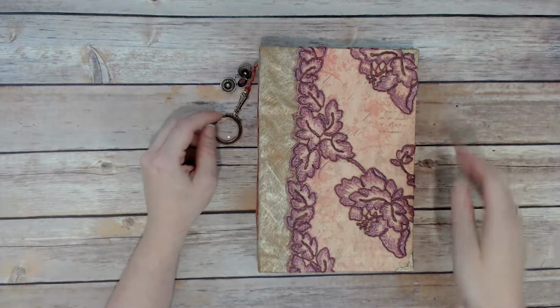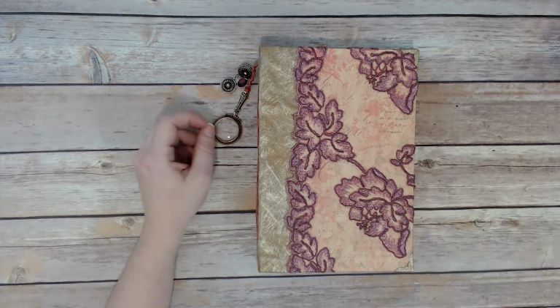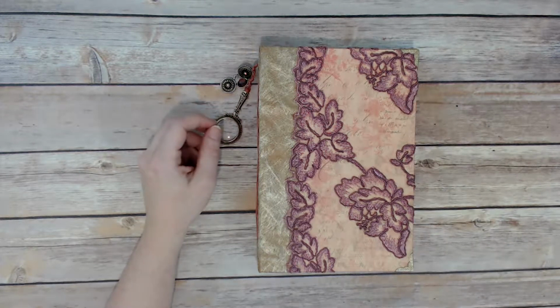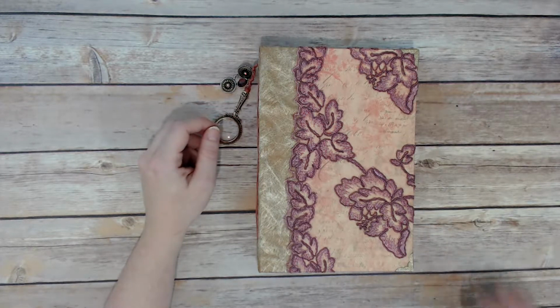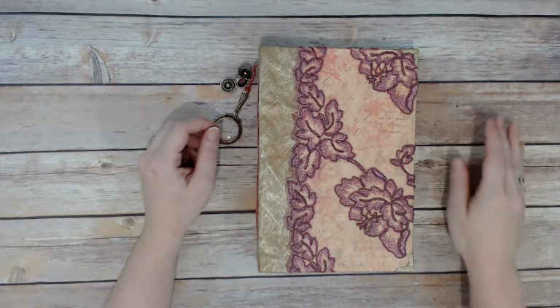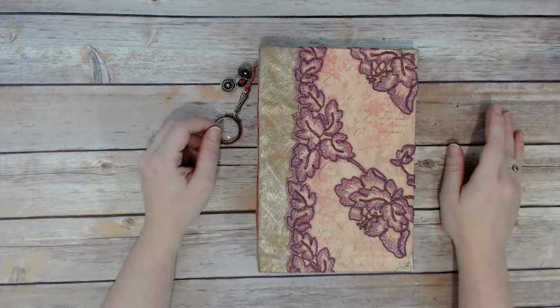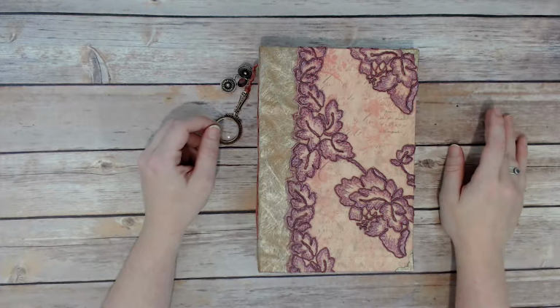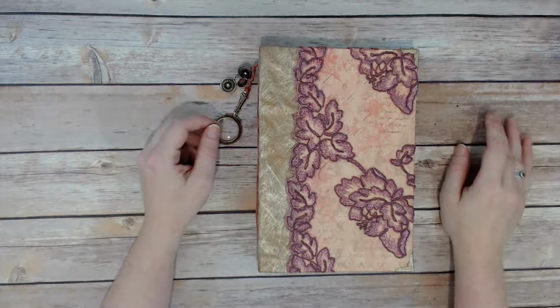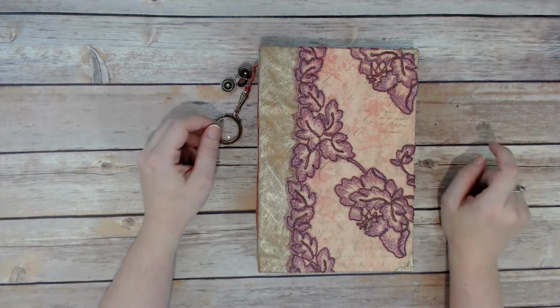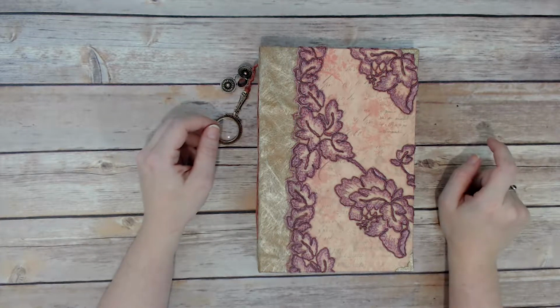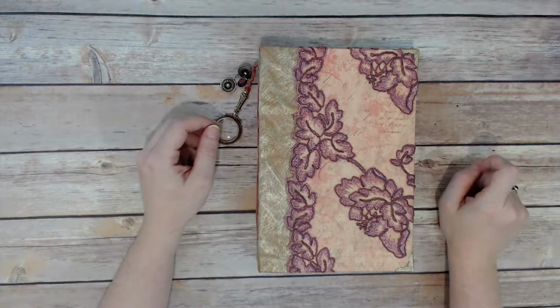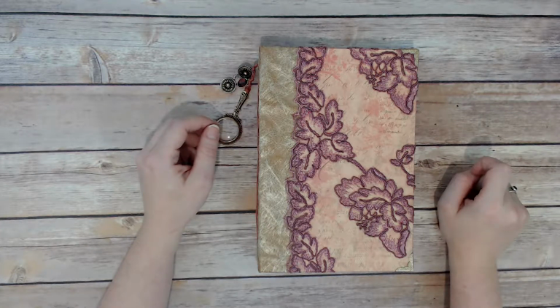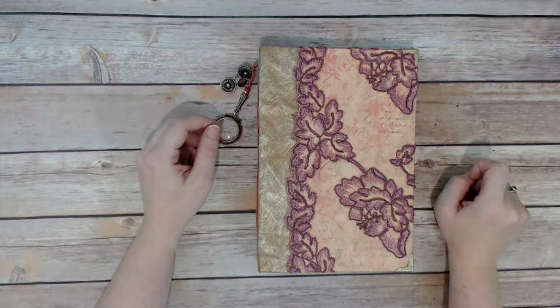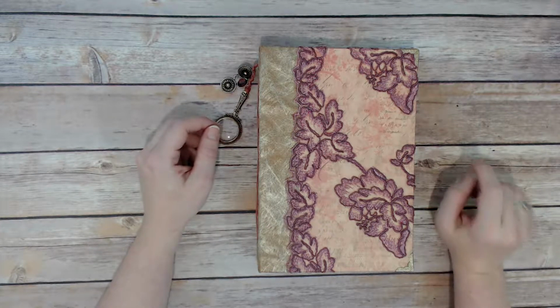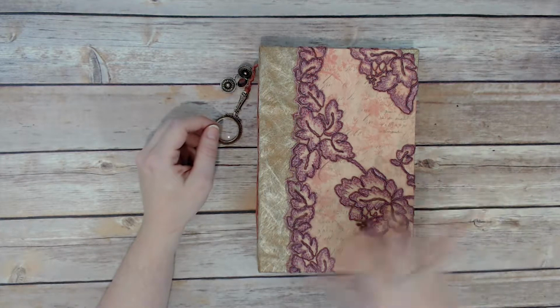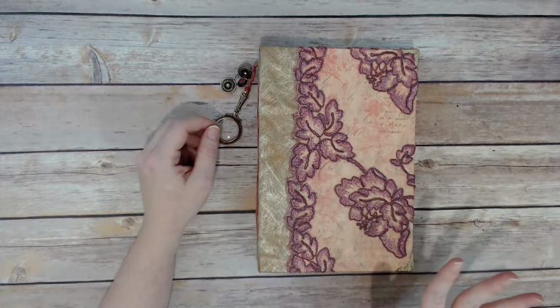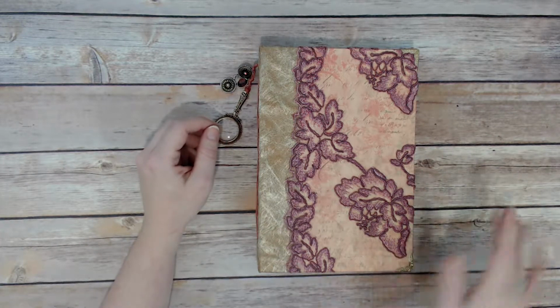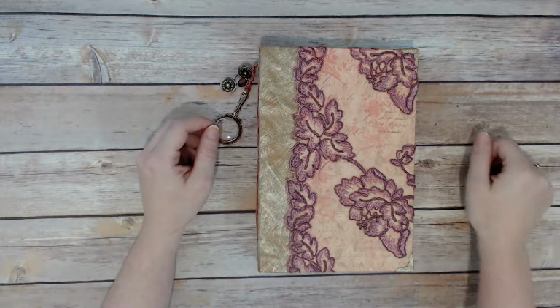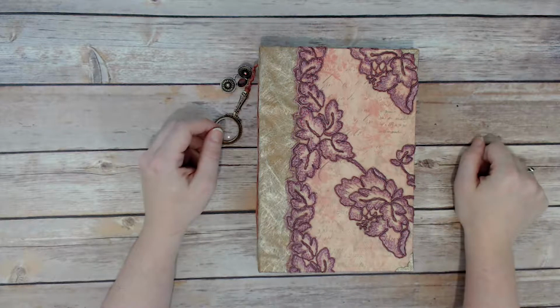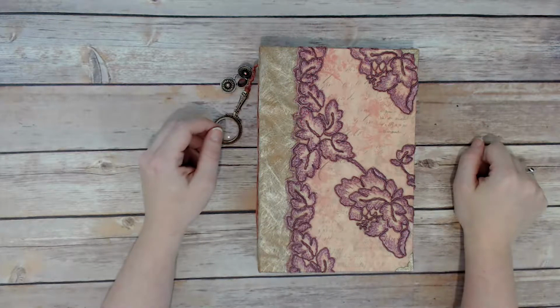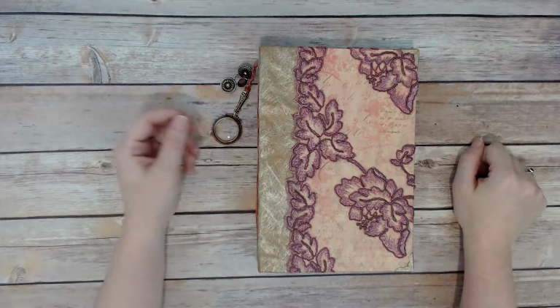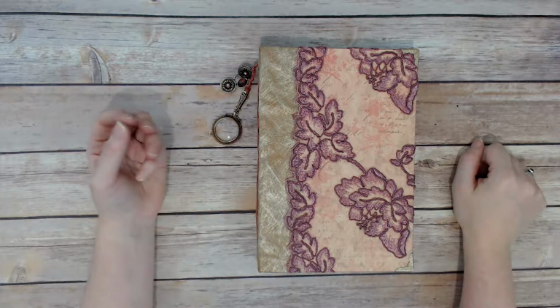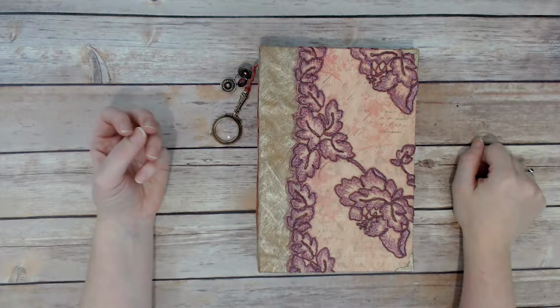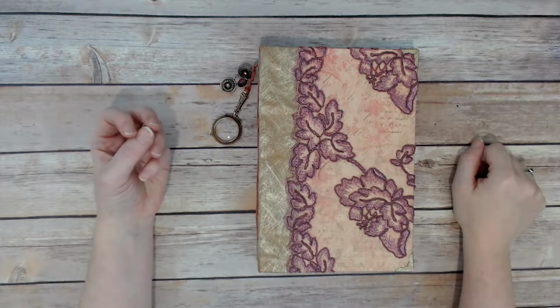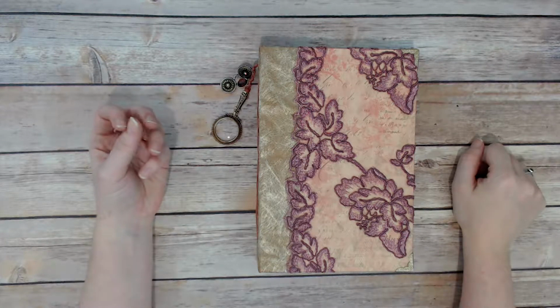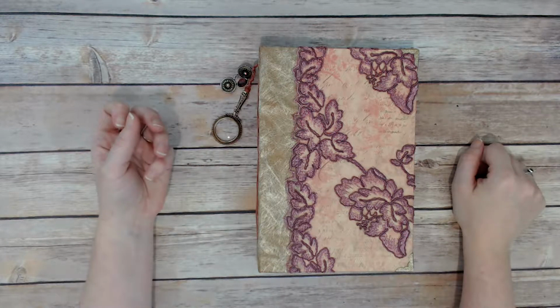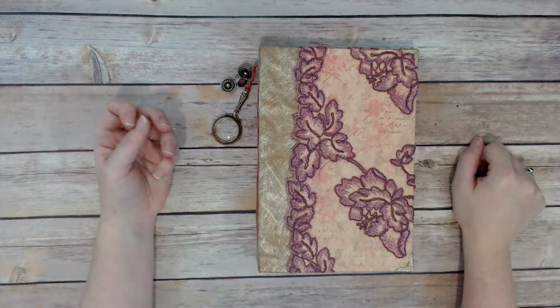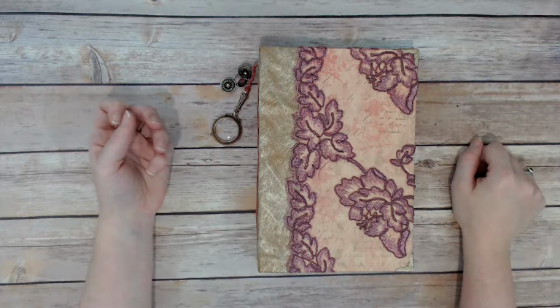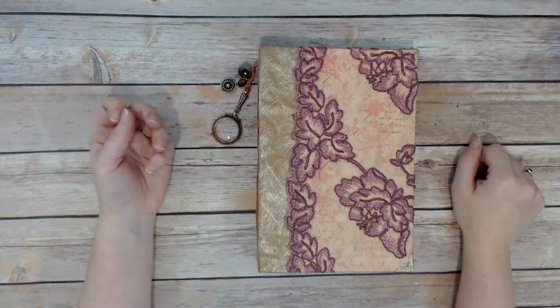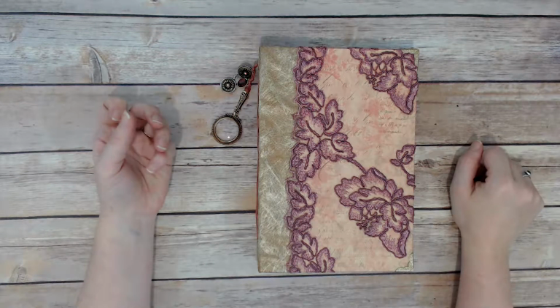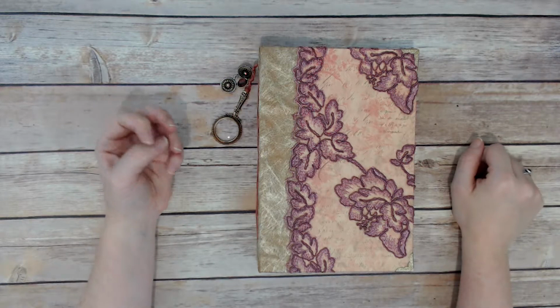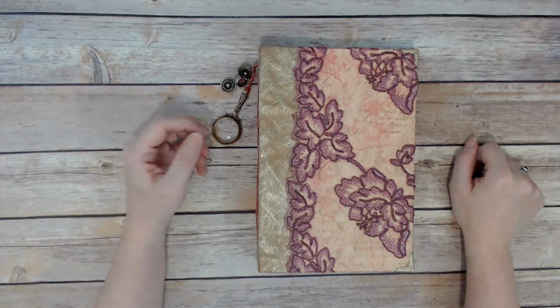This is actually based on a journal that I made for myself. It's very similar — I use the same color combos and kind of the same general design, but it's a little different, so I'm just going to share this one with you.